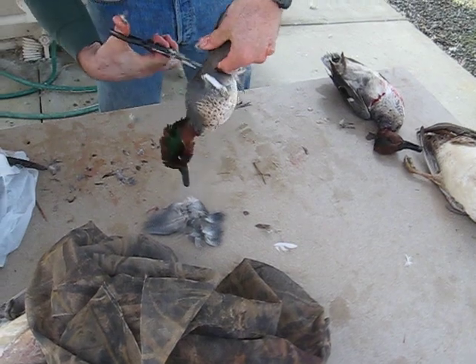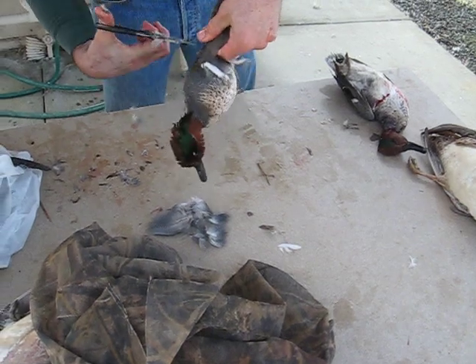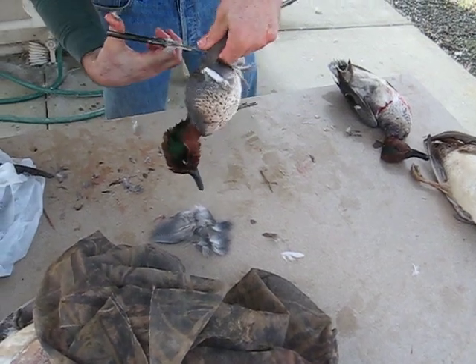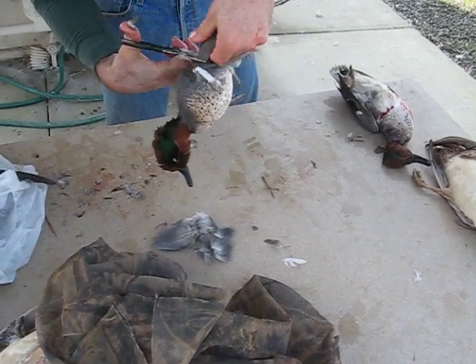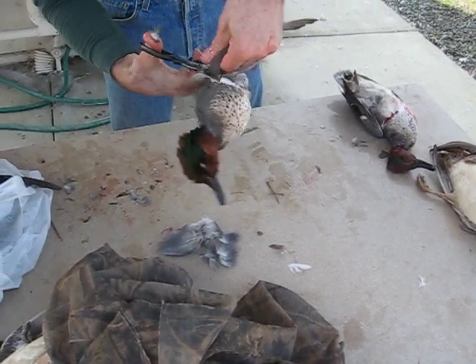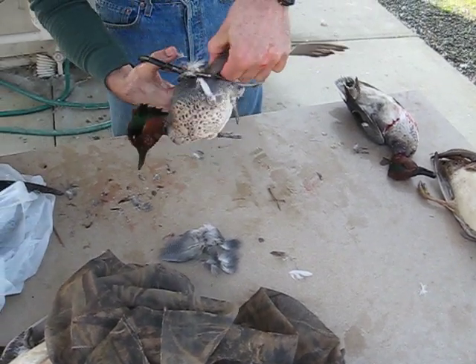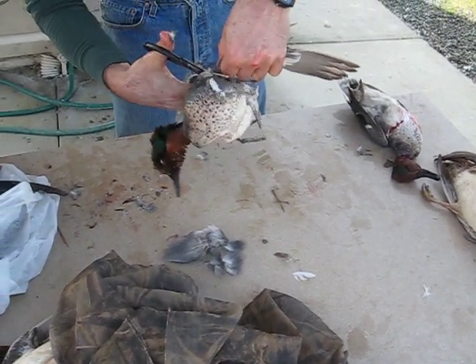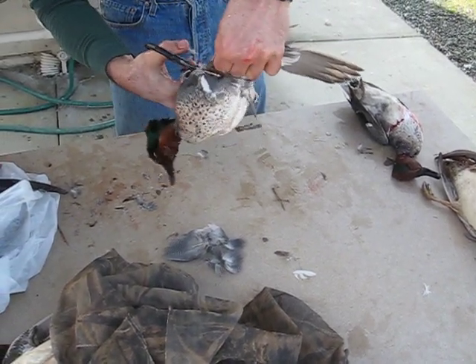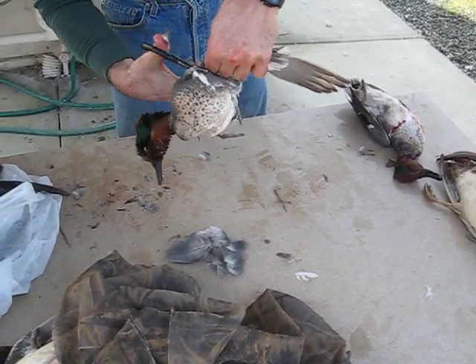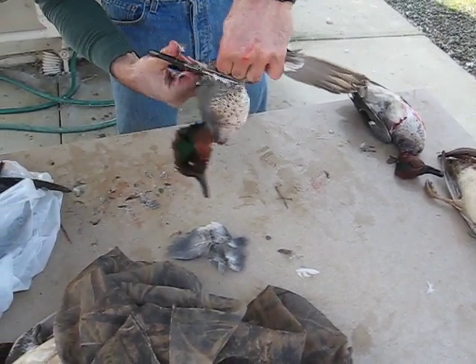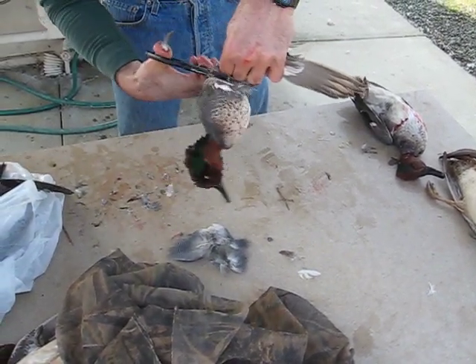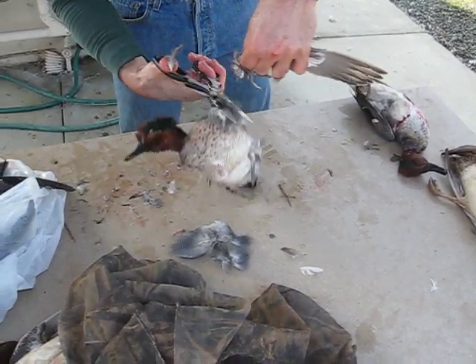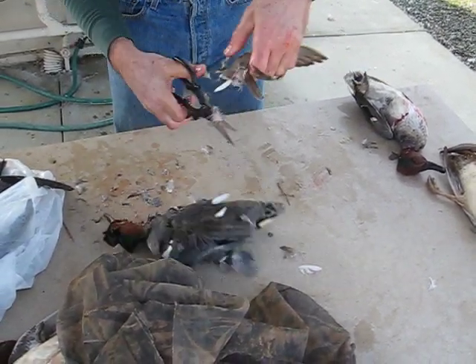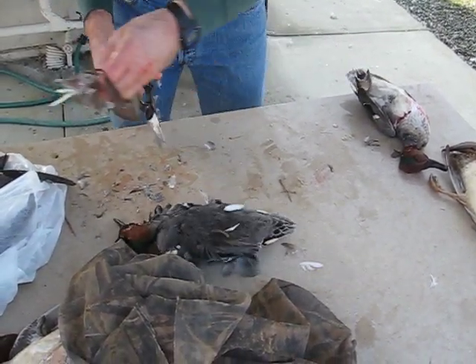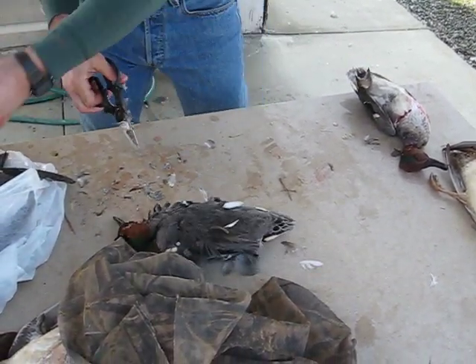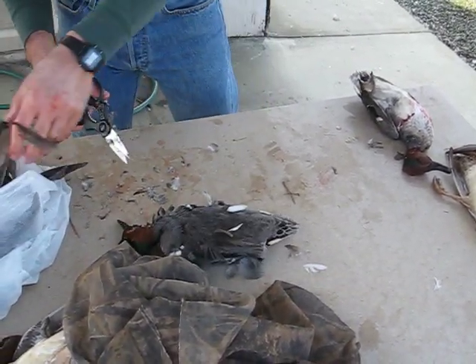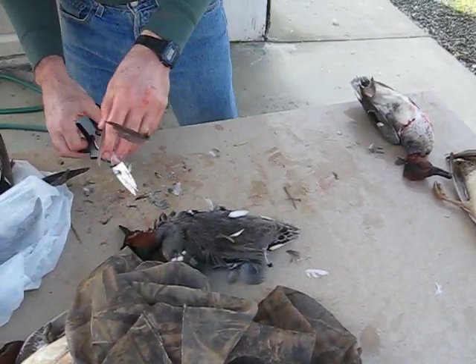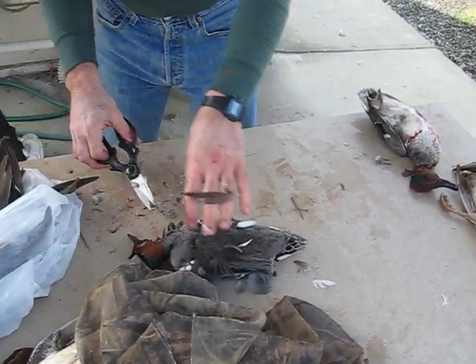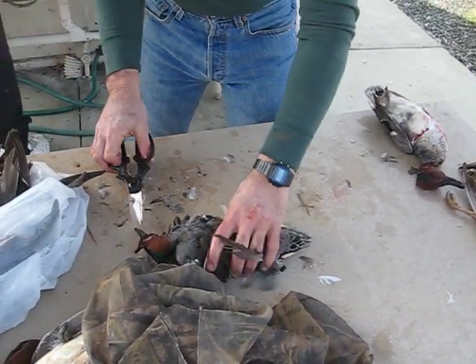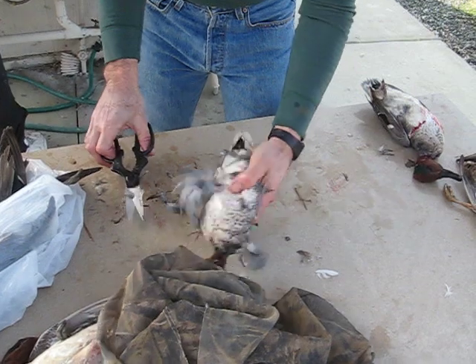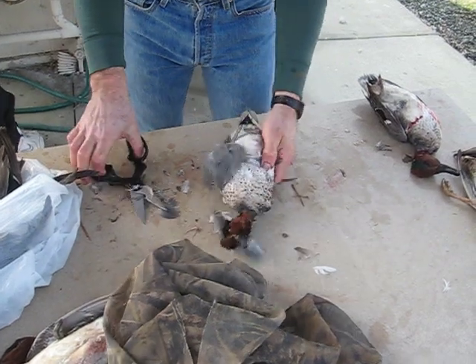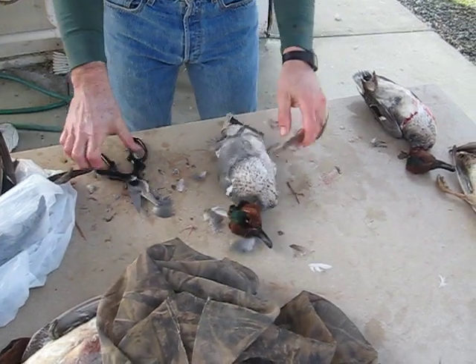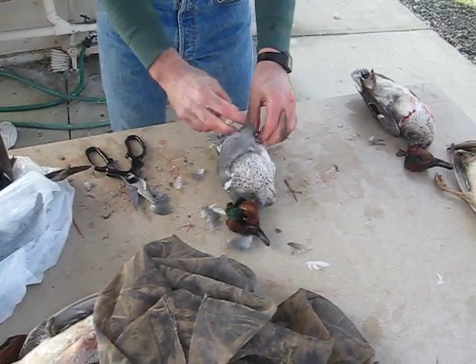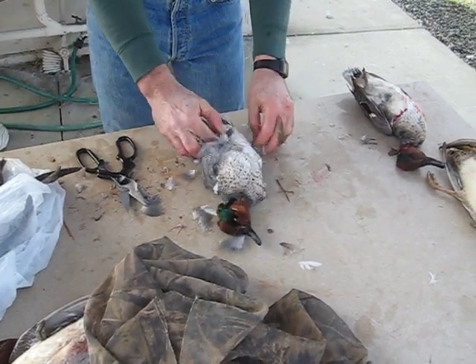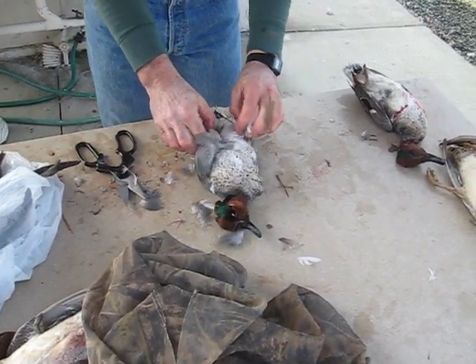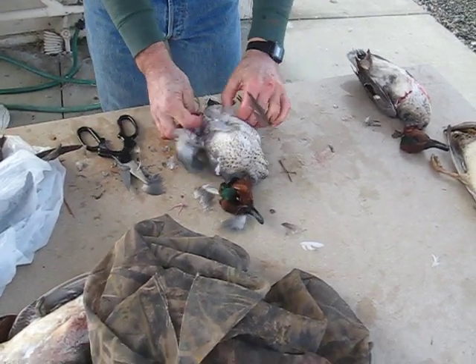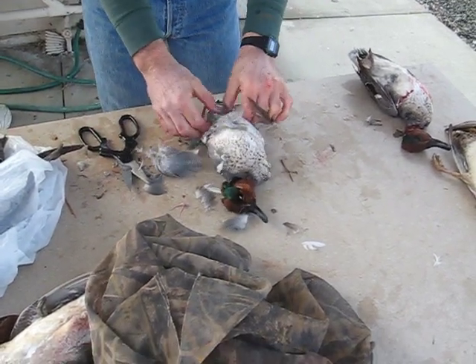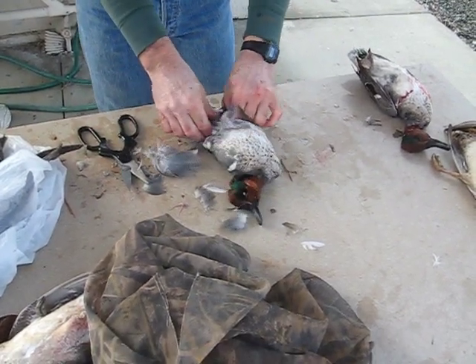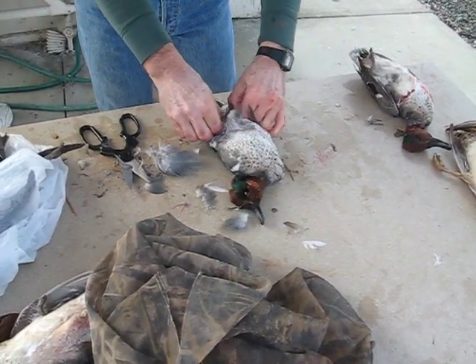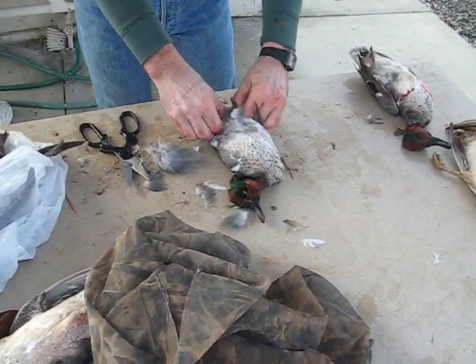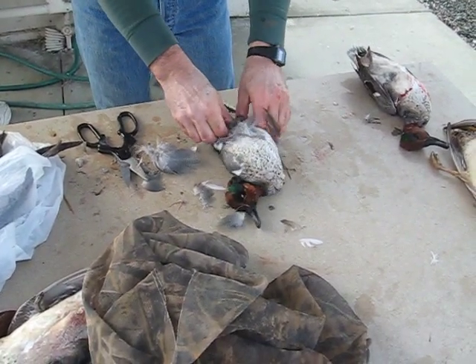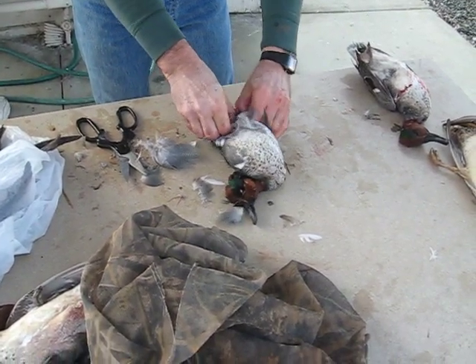Now you do this with big birds too? Yep, all the way up to mallards. Even do it with geese, but they're a little more challenging. The biggest geese I can't do it.